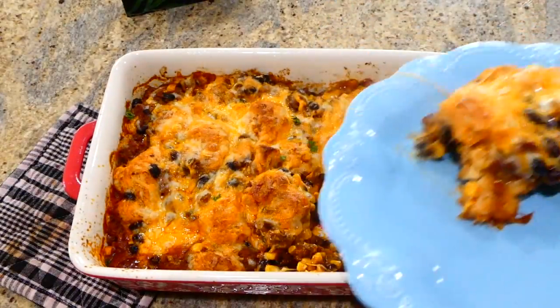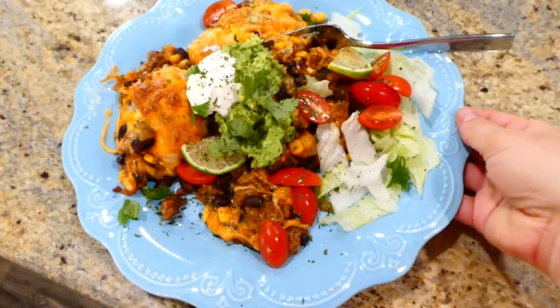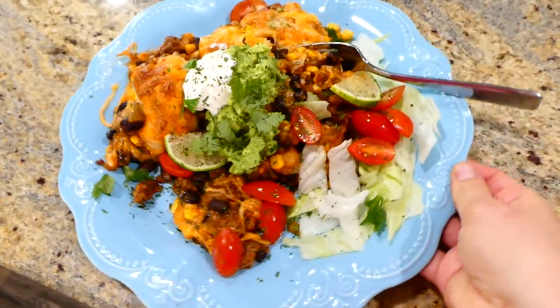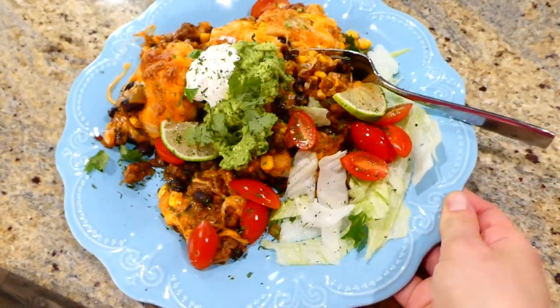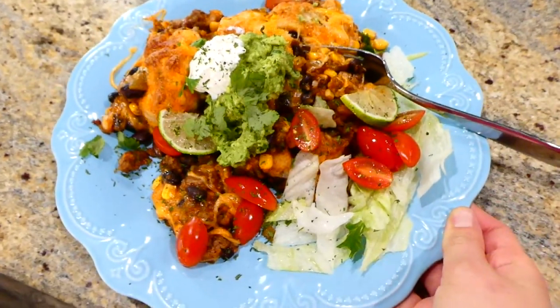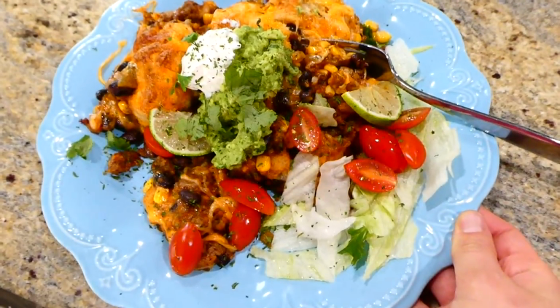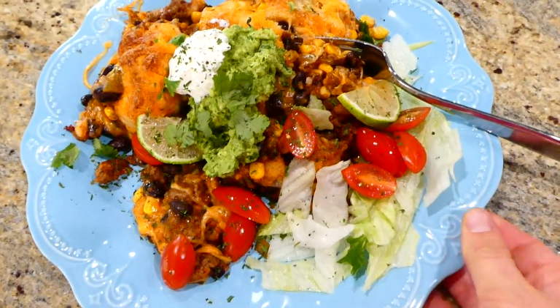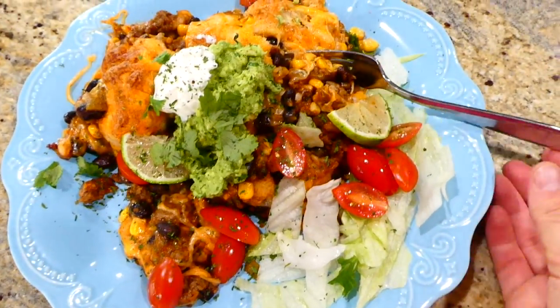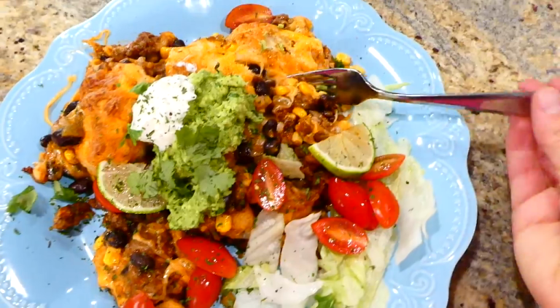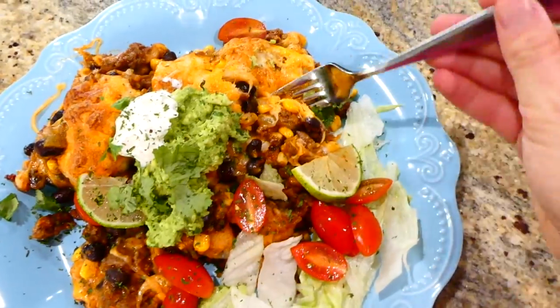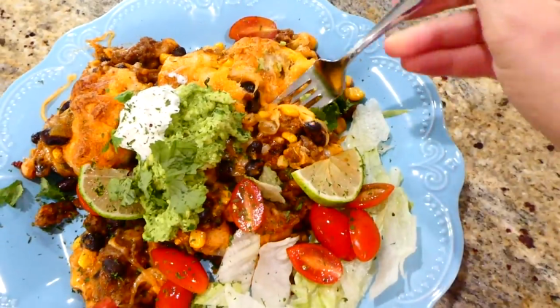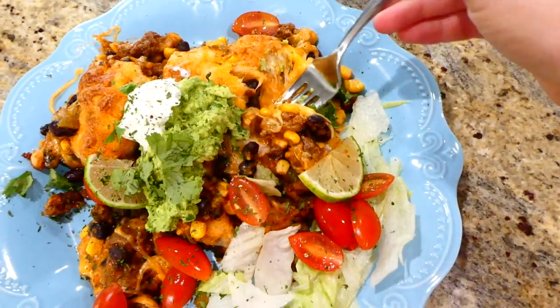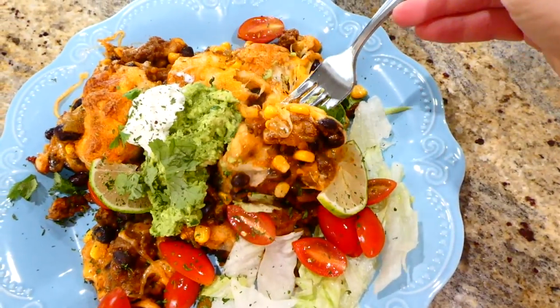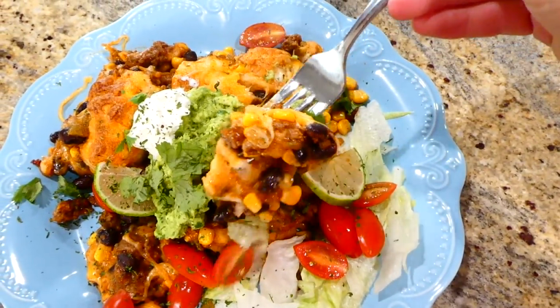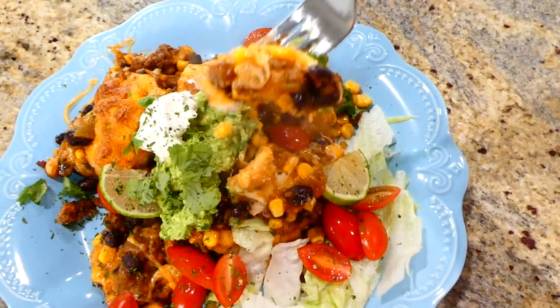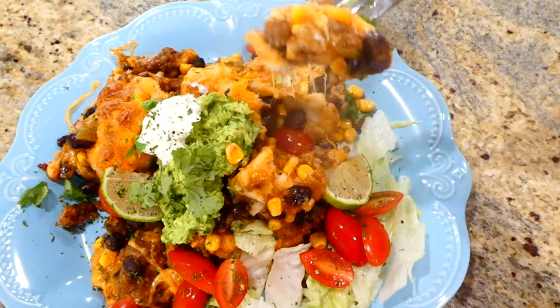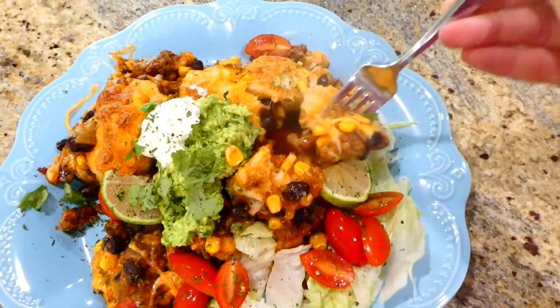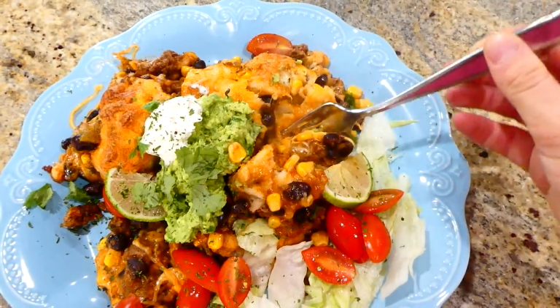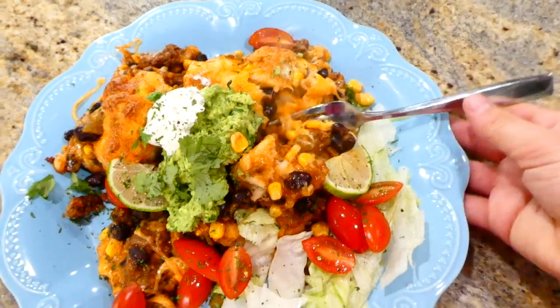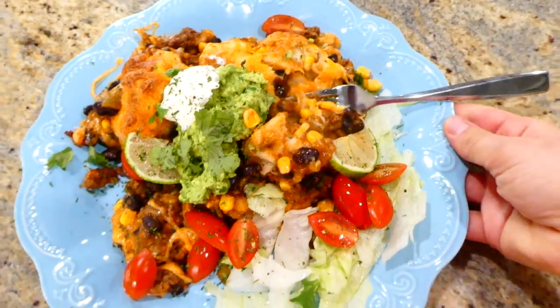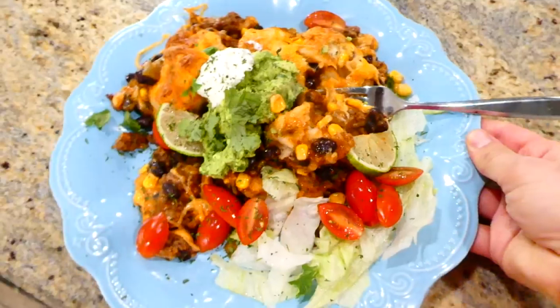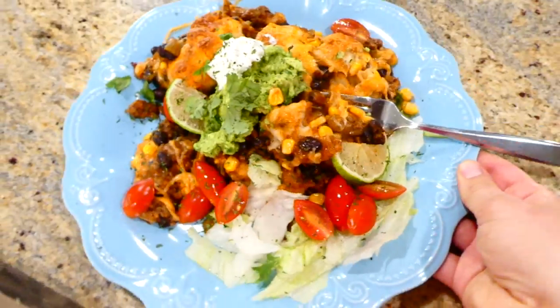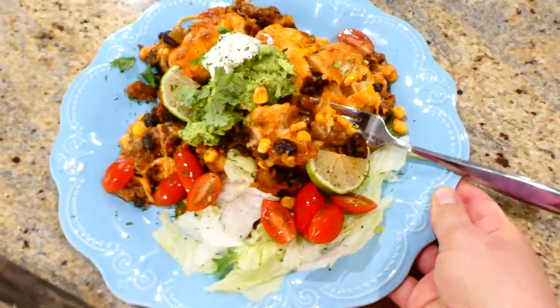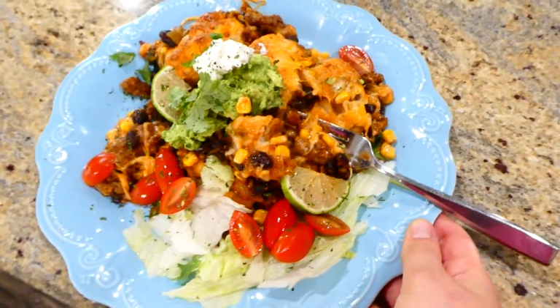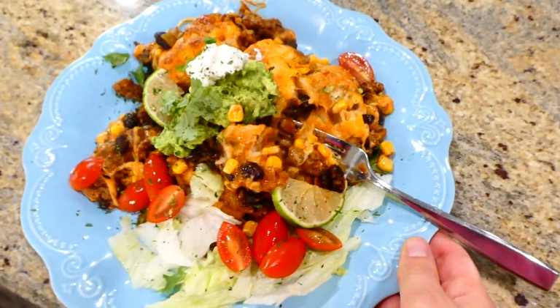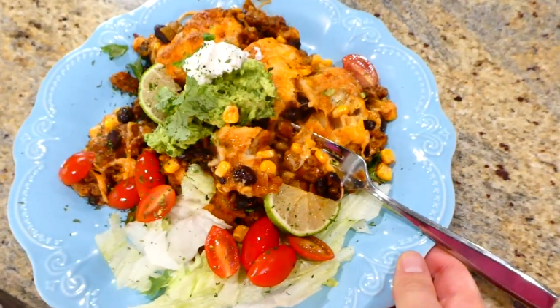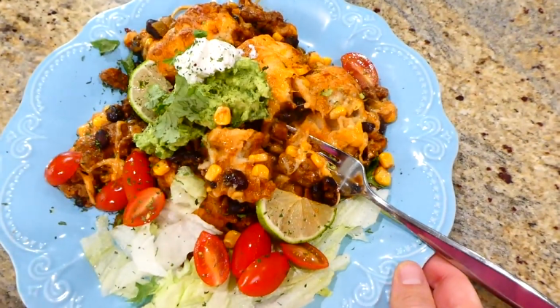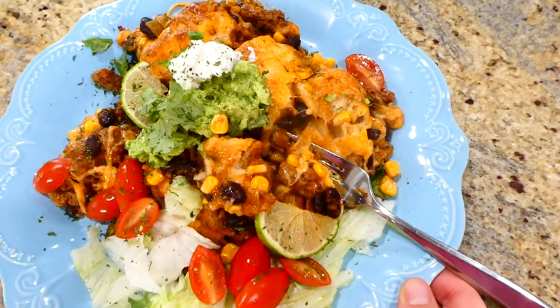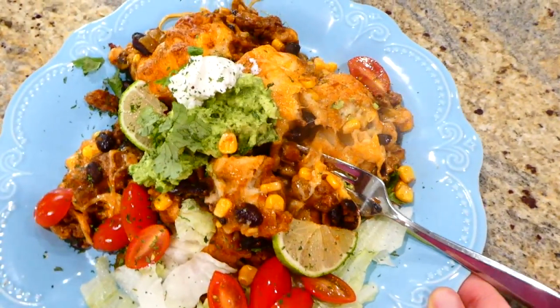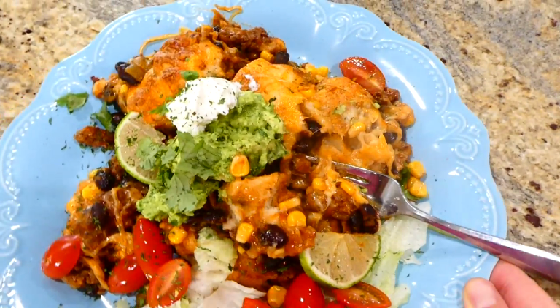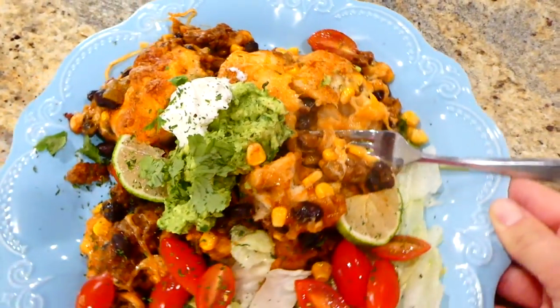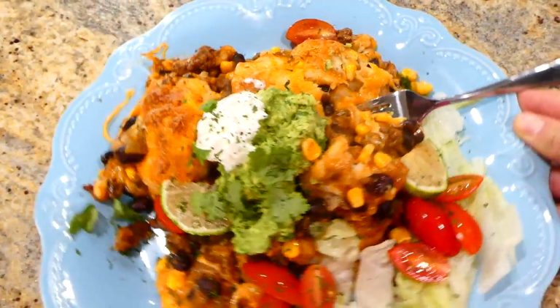This is absolutely perfect served with guacamole, cilantro, sour cream, lime, cherry tomatoes, and lettuce. It has a ton of great flavor and is extraordinarily easy to throw together.